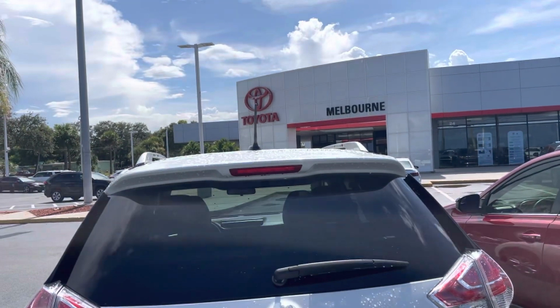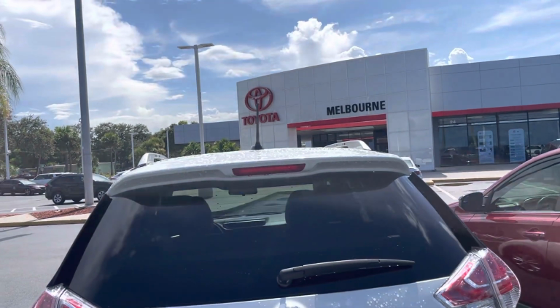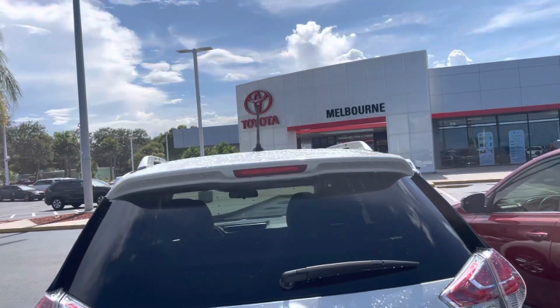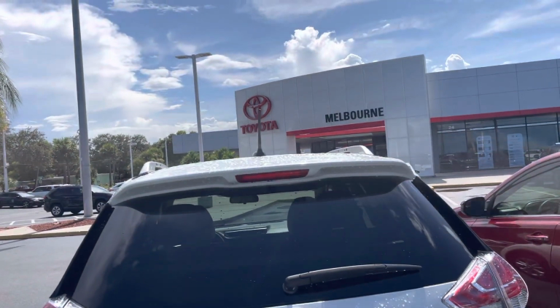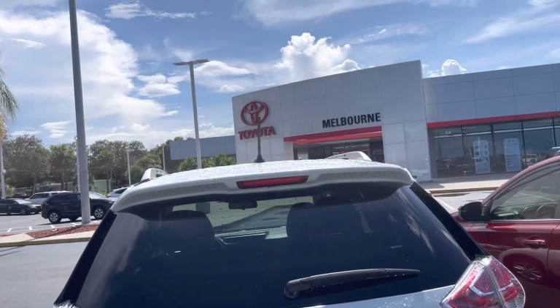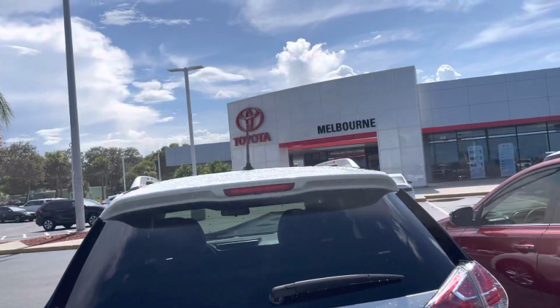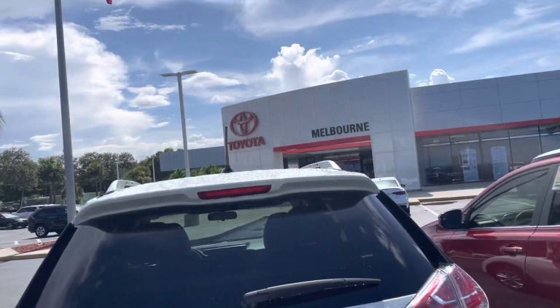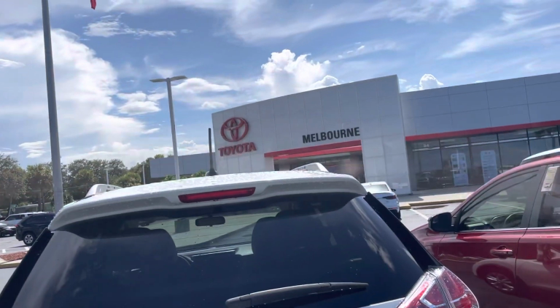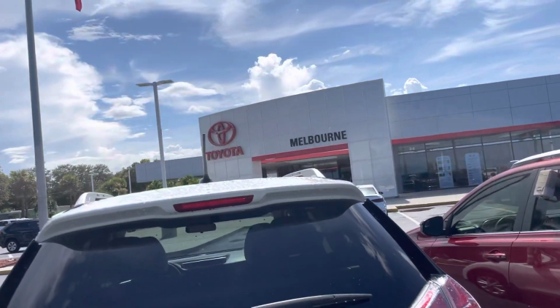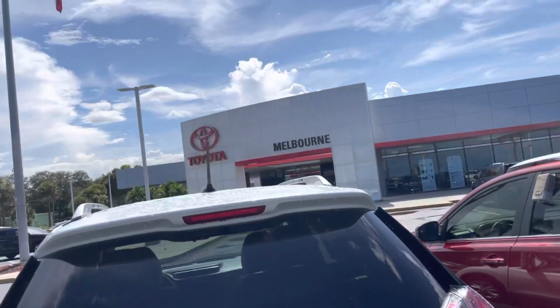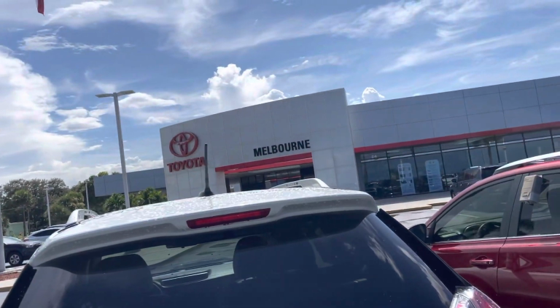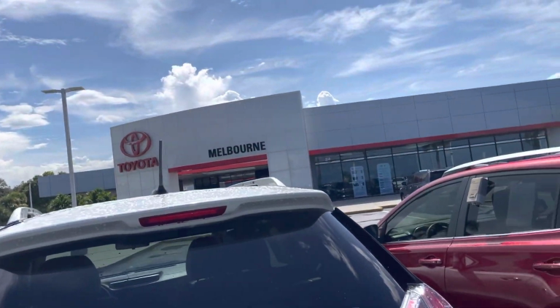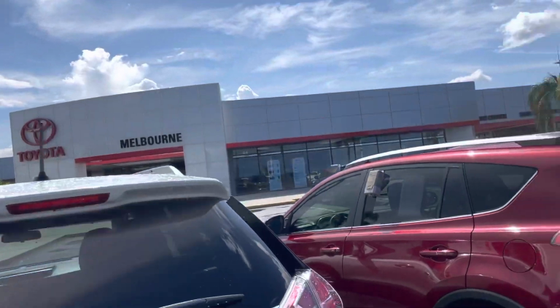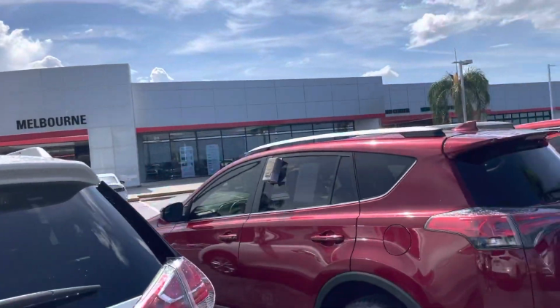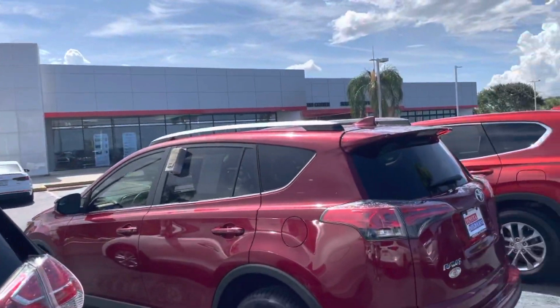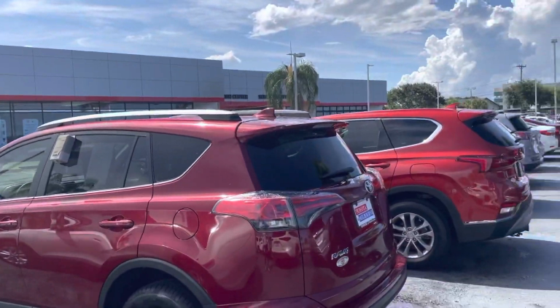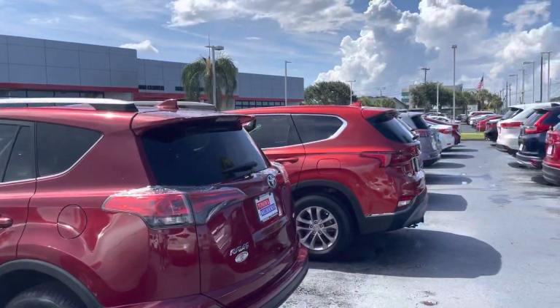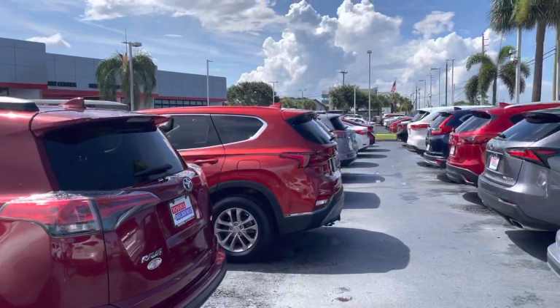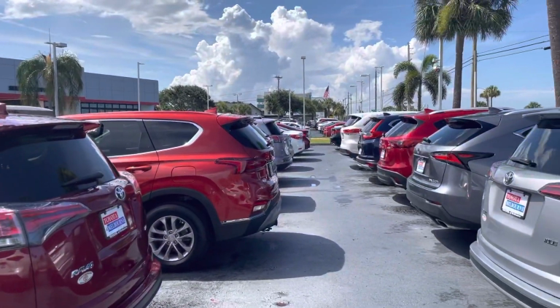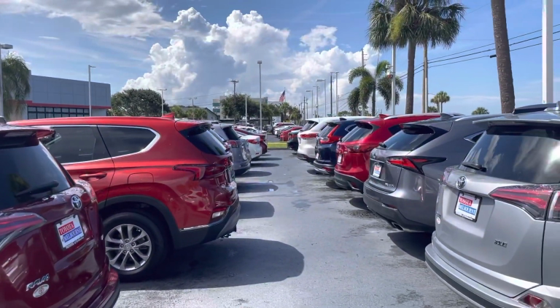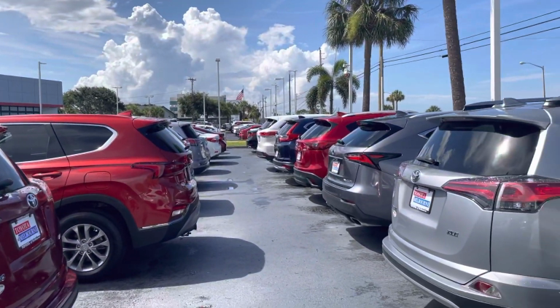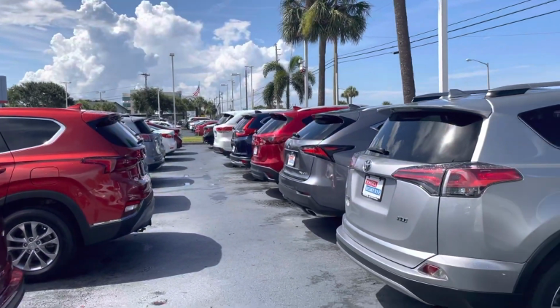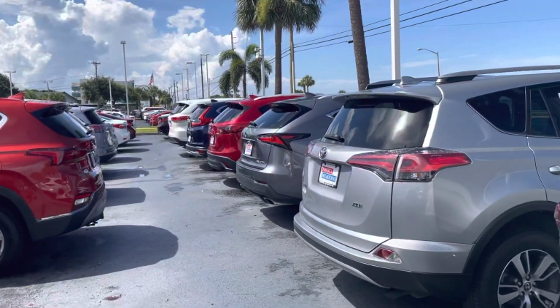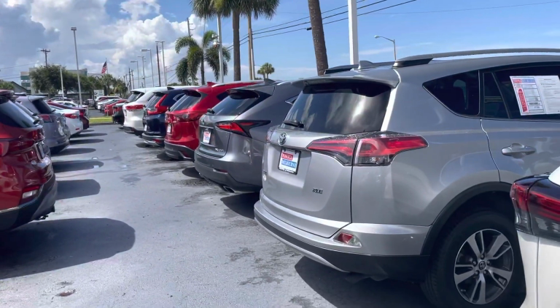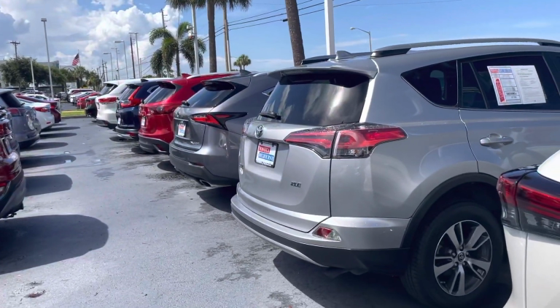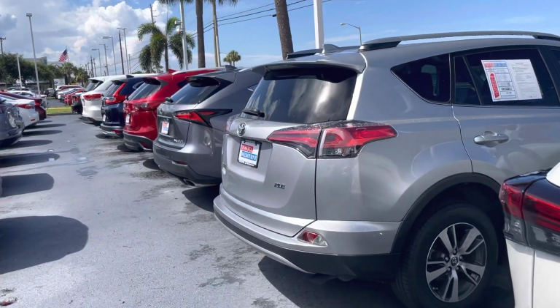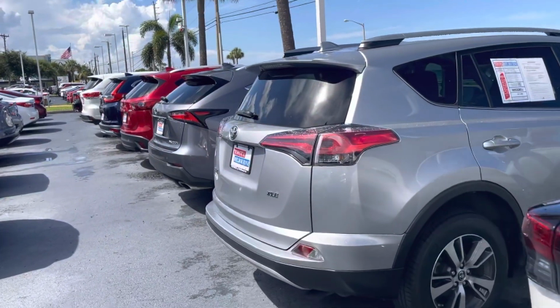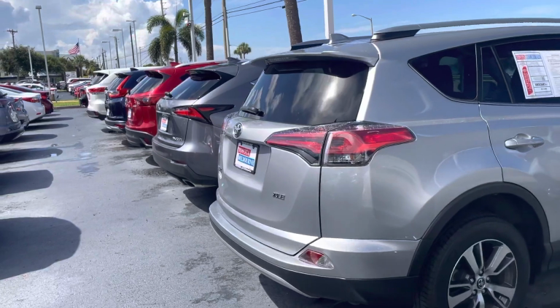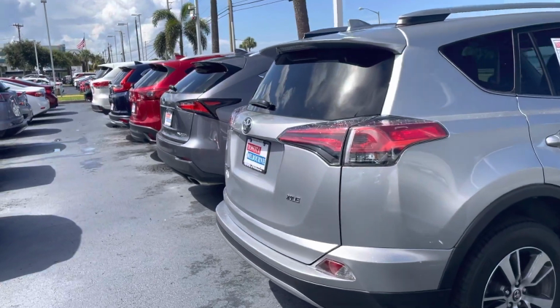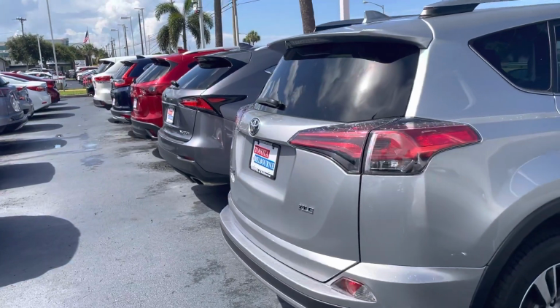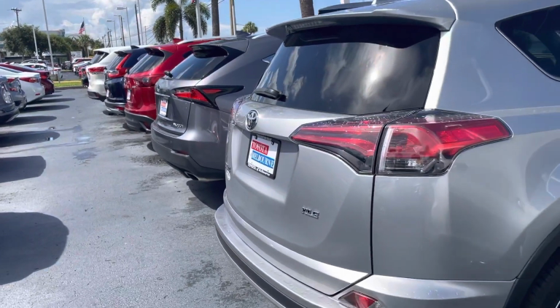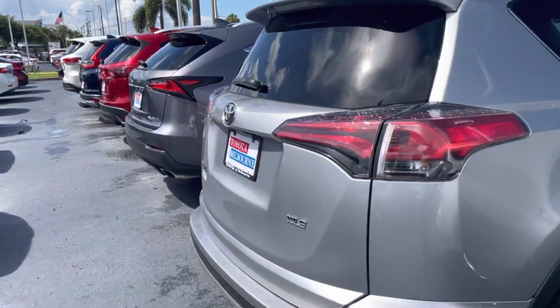Hey there Erica, it's Christina at Toyota of Melbourne. You were looking for a RAV4 and I want to take a second to show you — I have a nice selection of pre-owned here if that might be something you would consider.